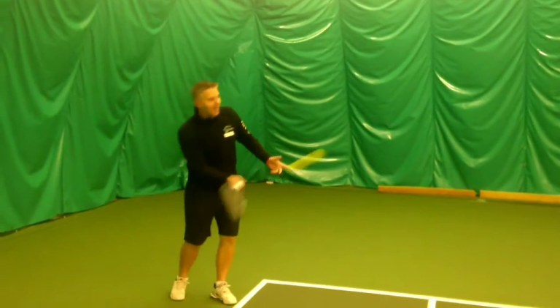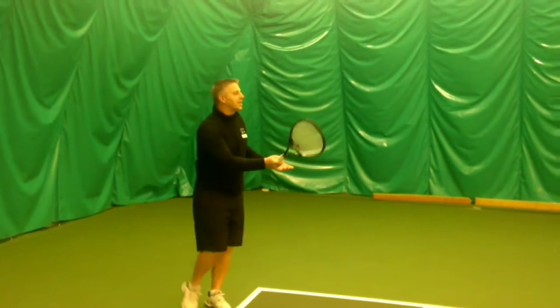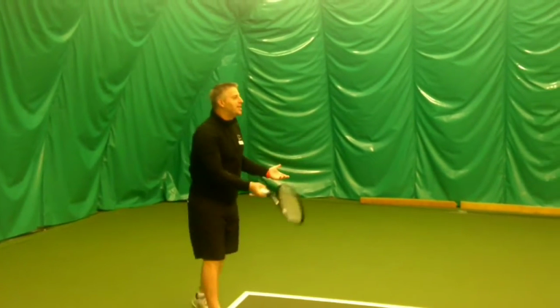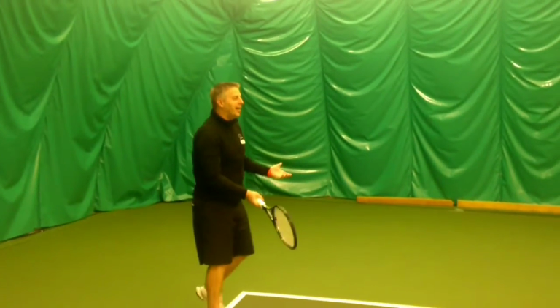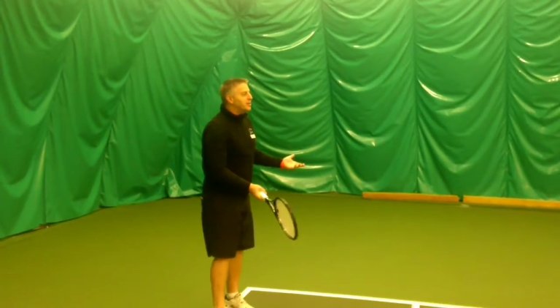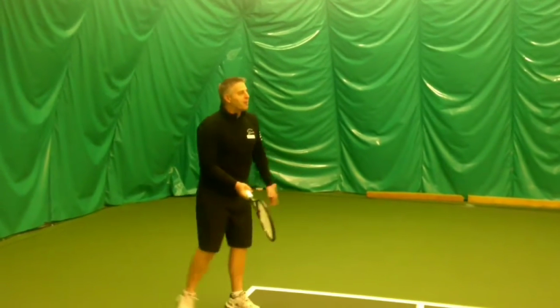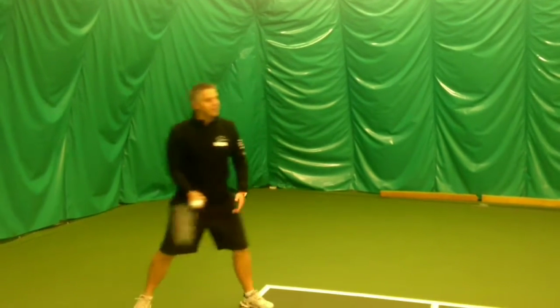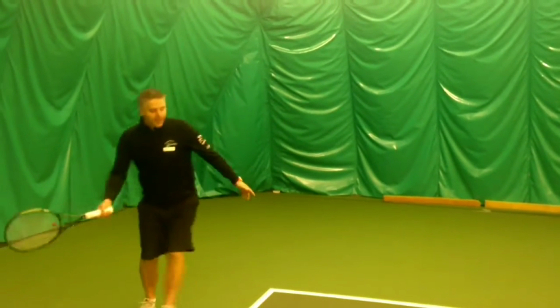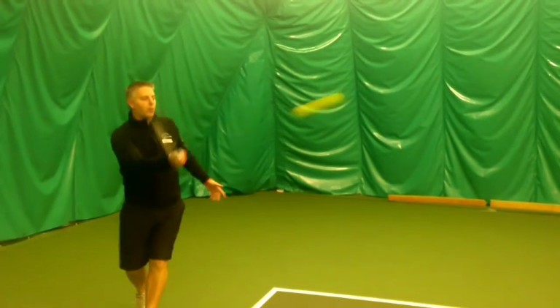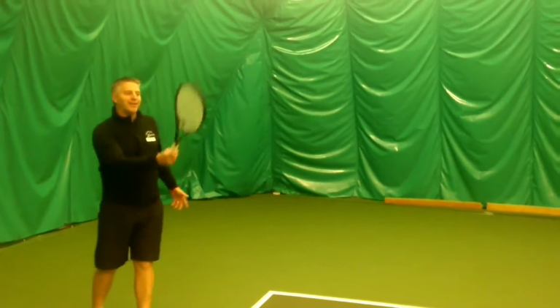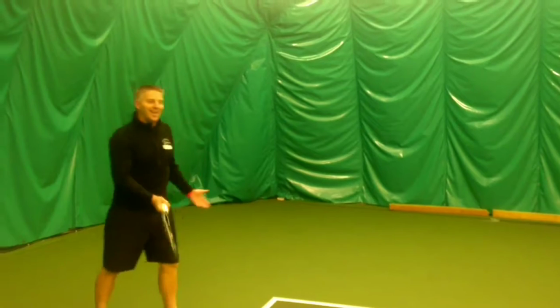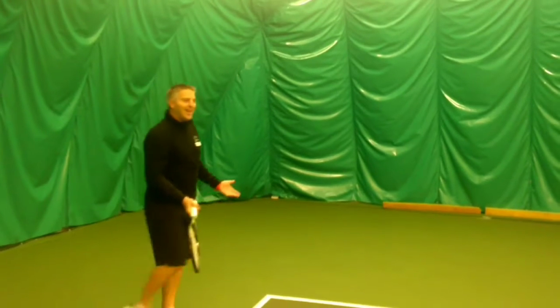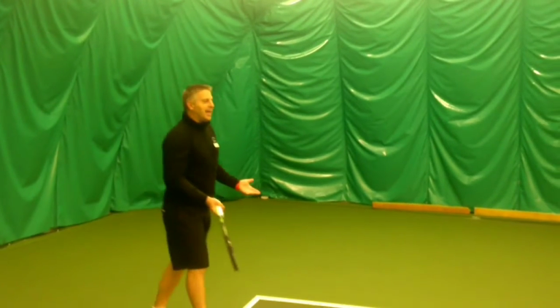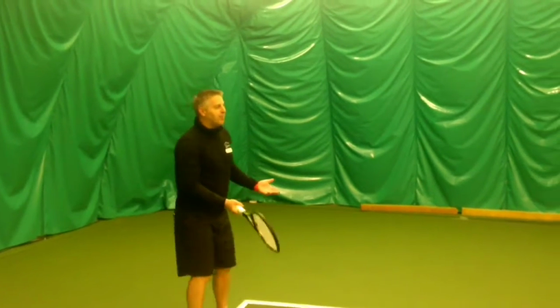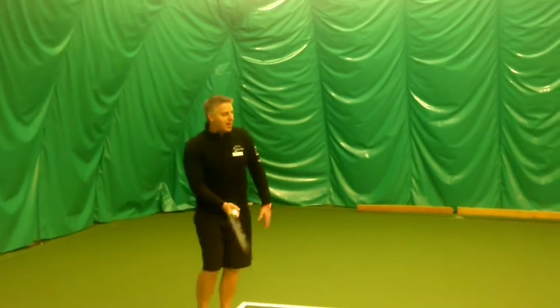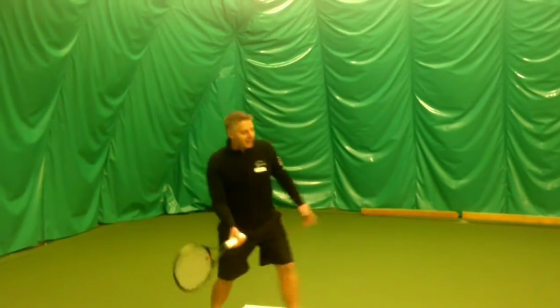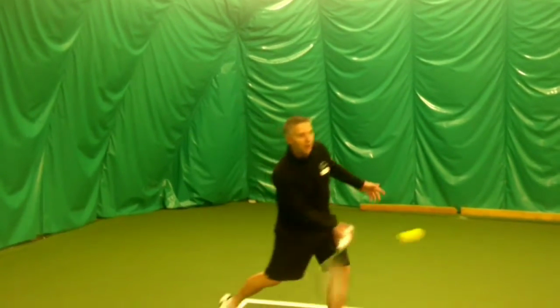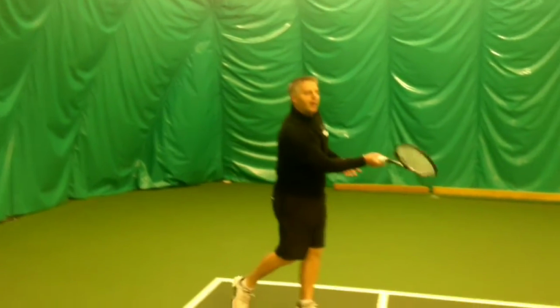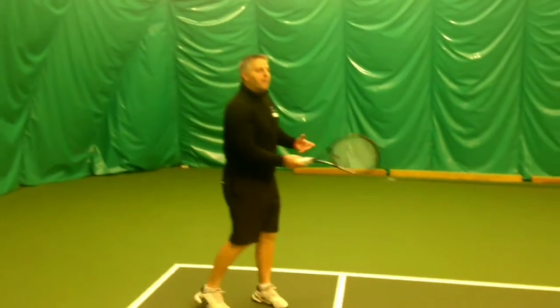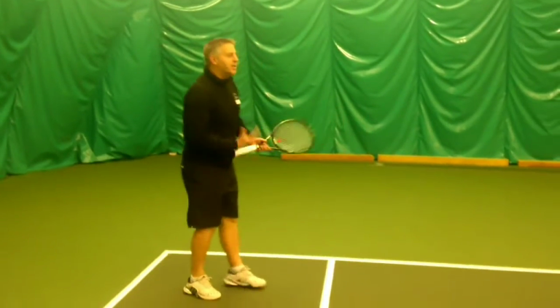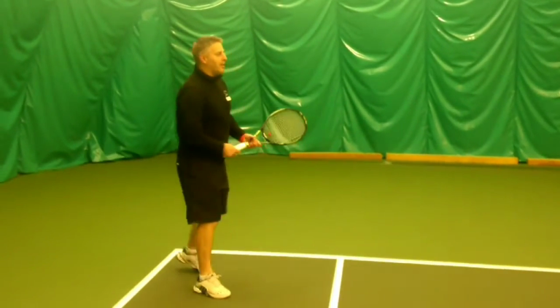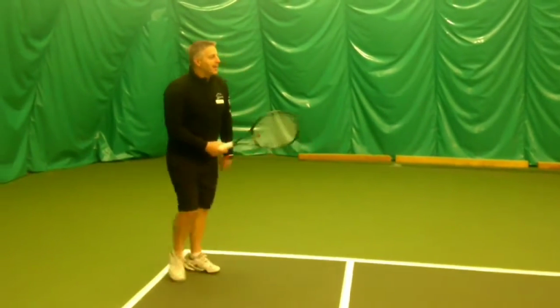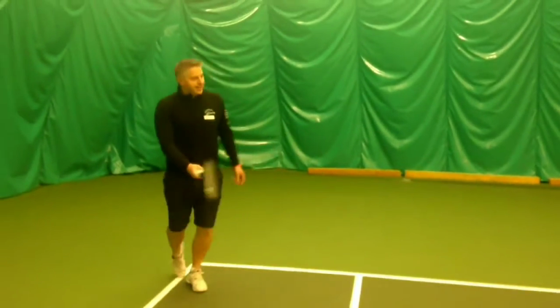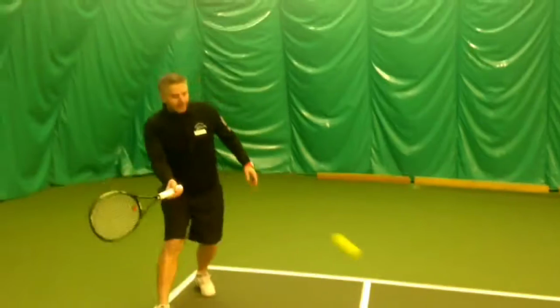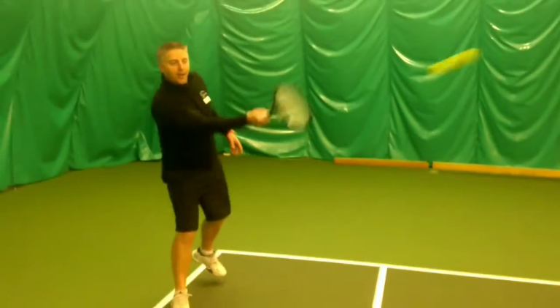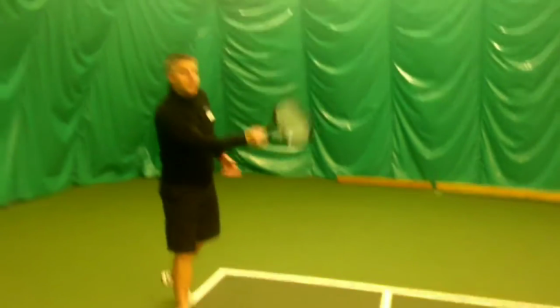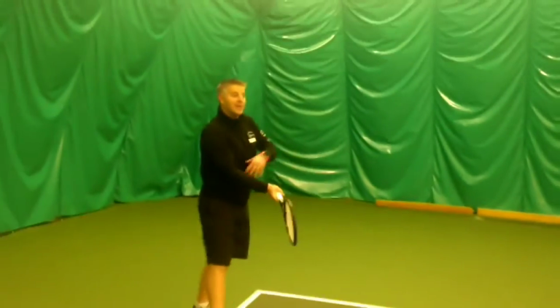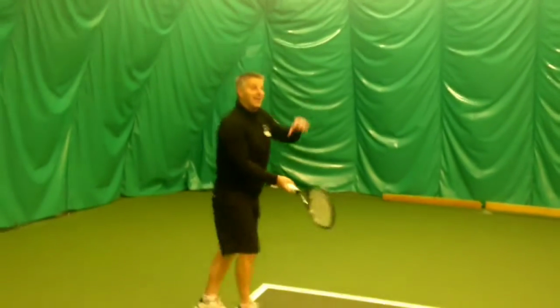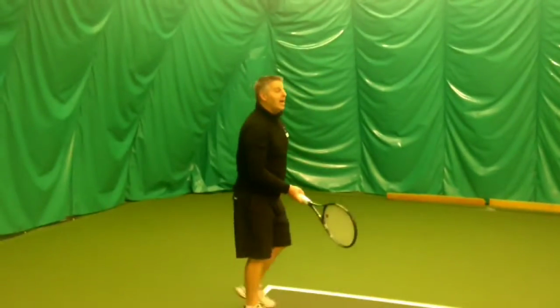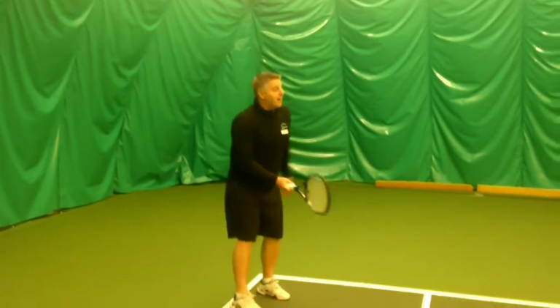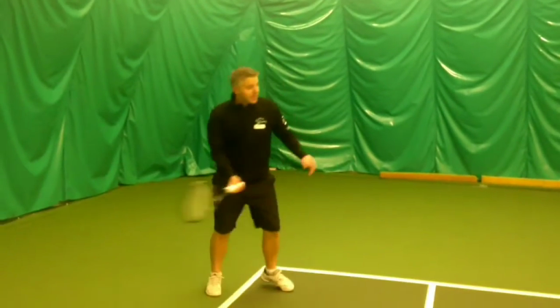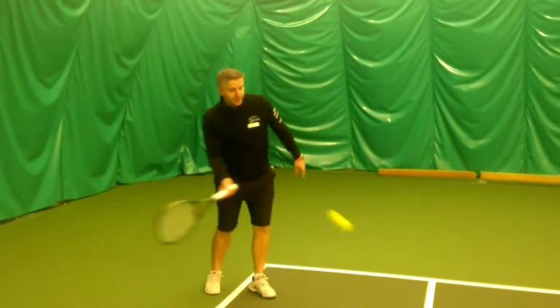We're rallying six, seven — so it's not a problem. The reason I didn't want to add the net yet is that it doesn't break down if I hit too low. They're focusing on the technique, which is contact, impact point, hitting zone.